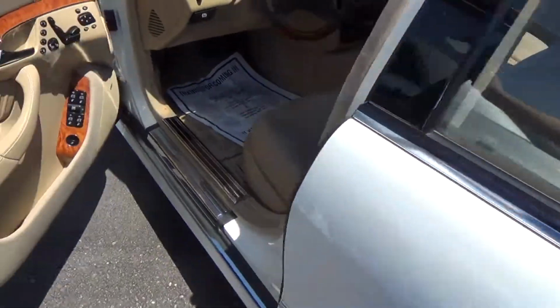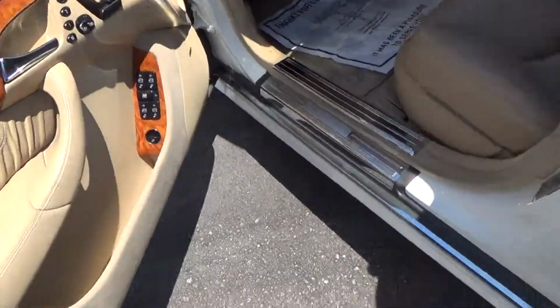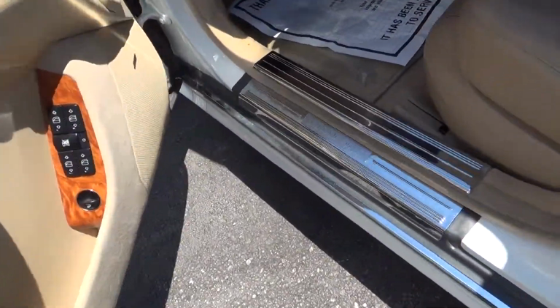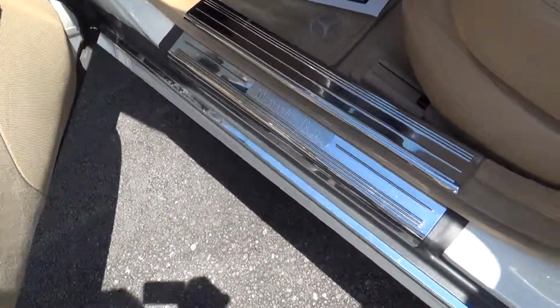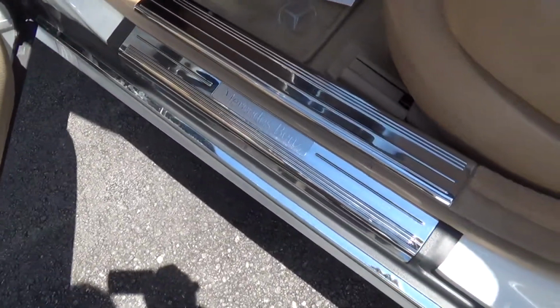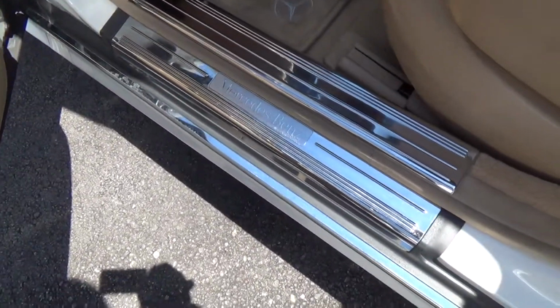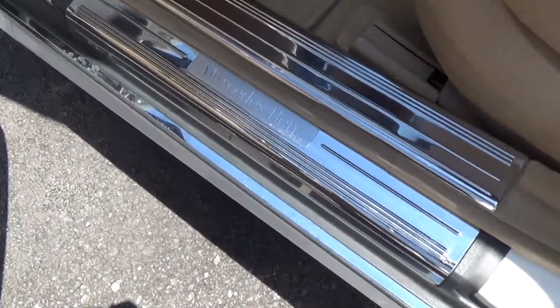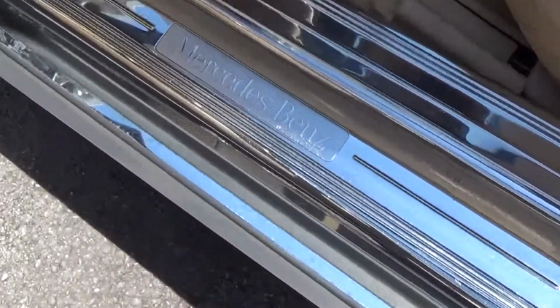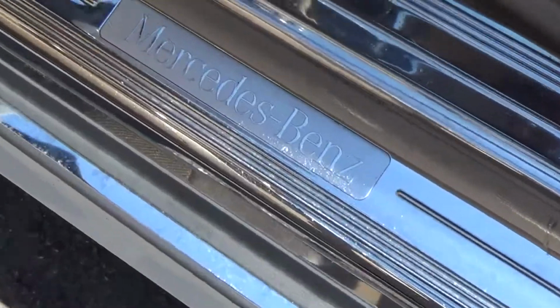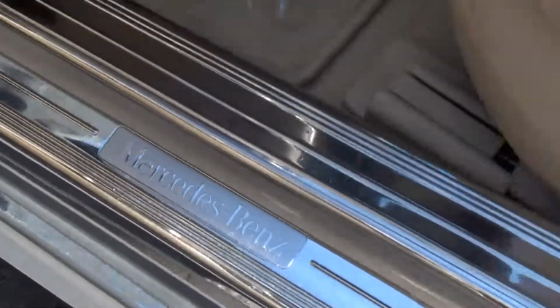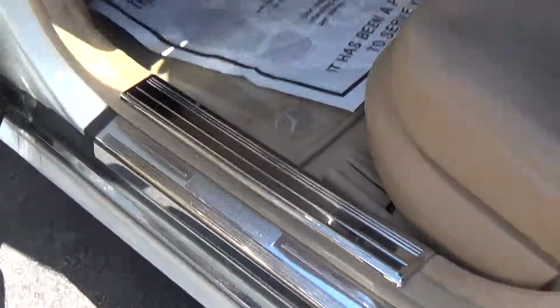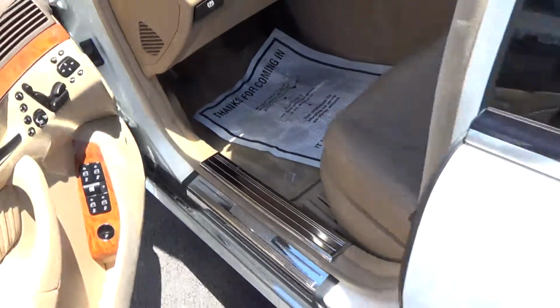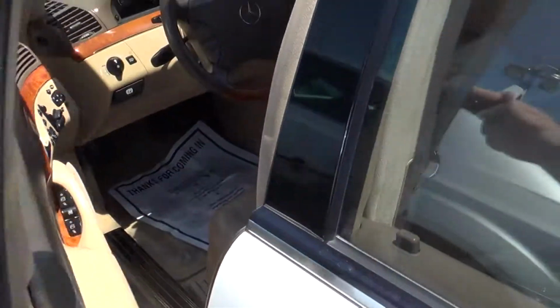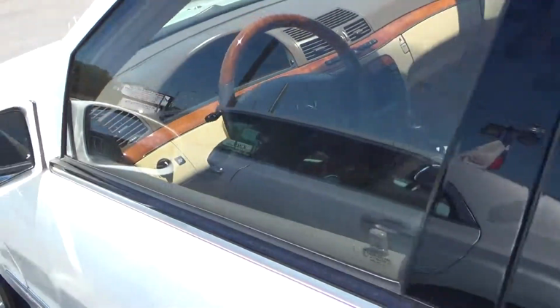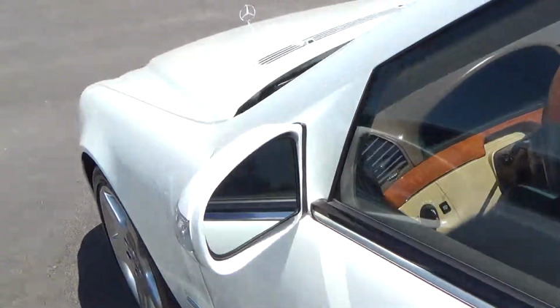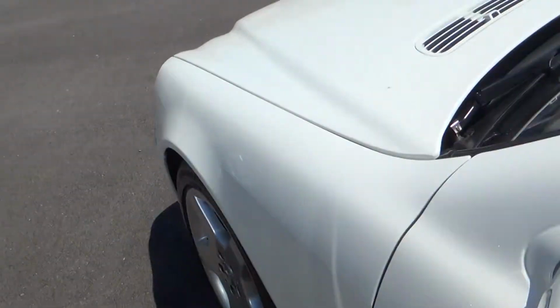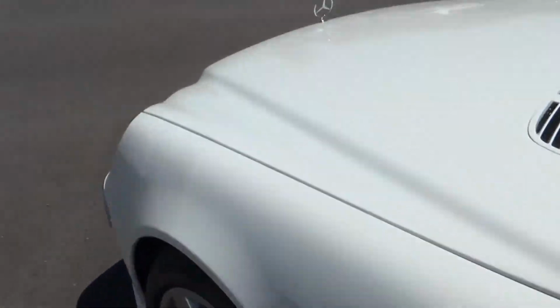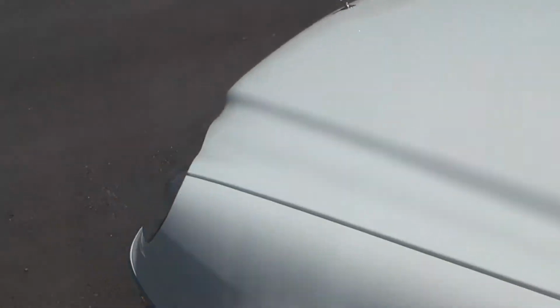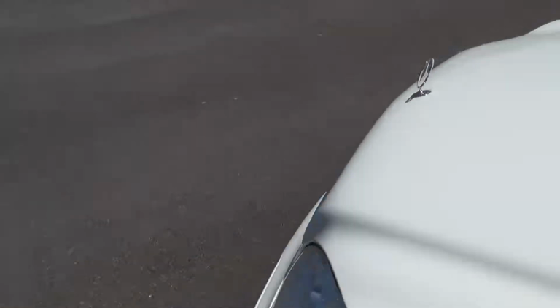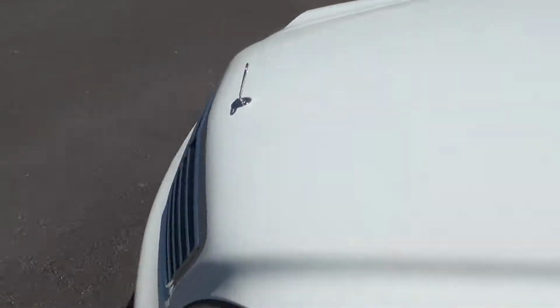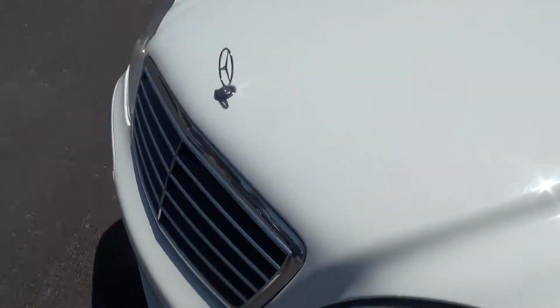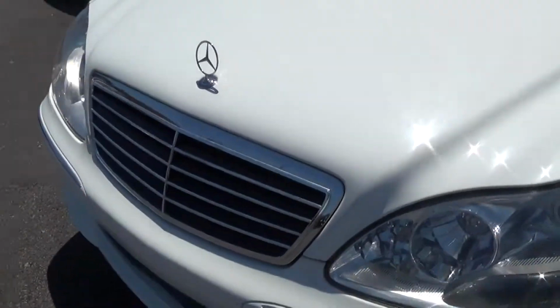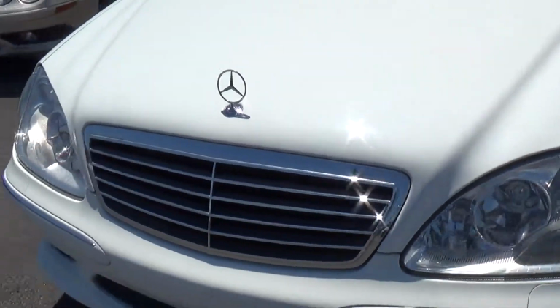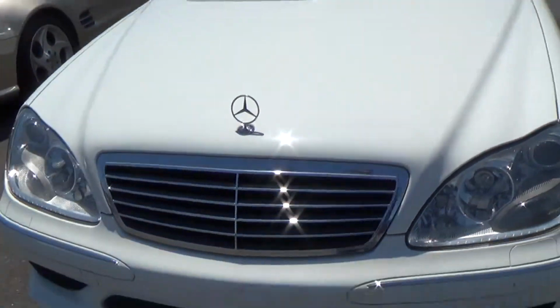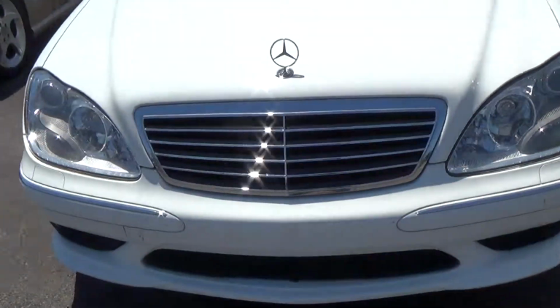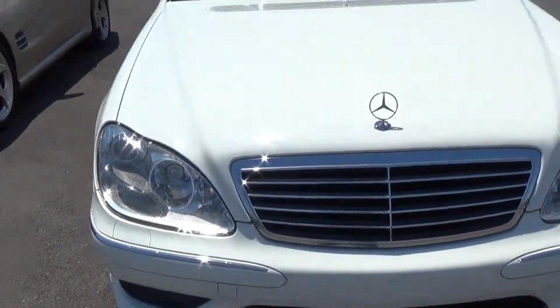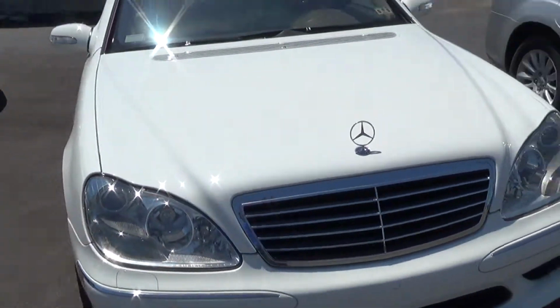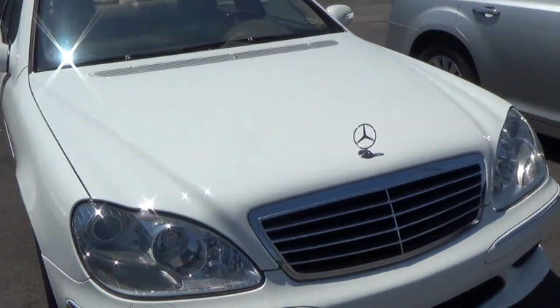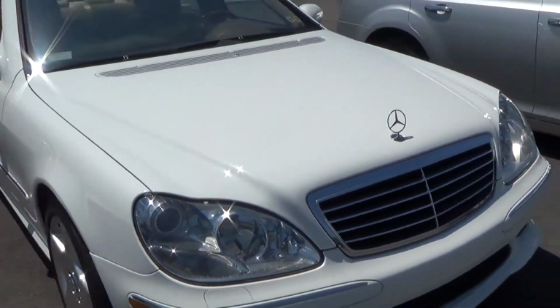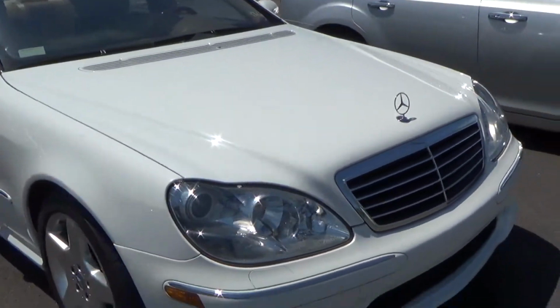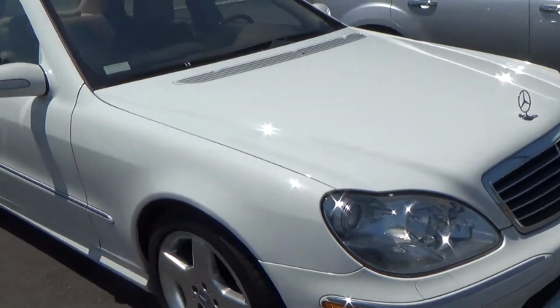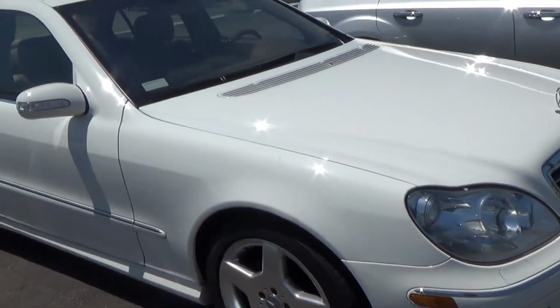It's got the Mercedes Benz inlay, so when you walk into the vehicle you see the Mercedes Benz. You got the beautiful Mercedes grill. This car is nice — look at it shine too, shining.